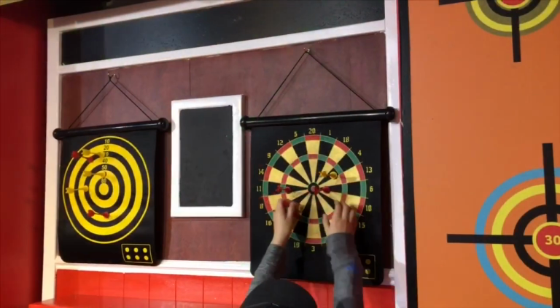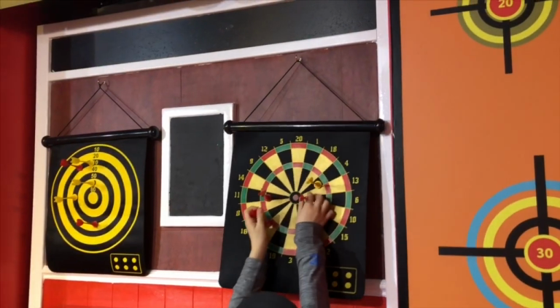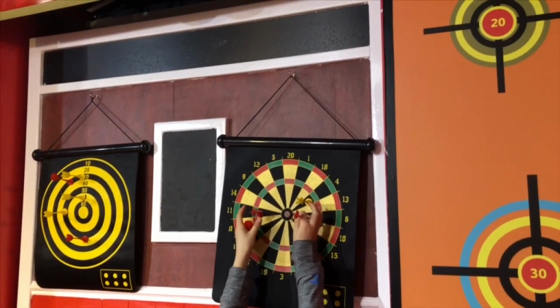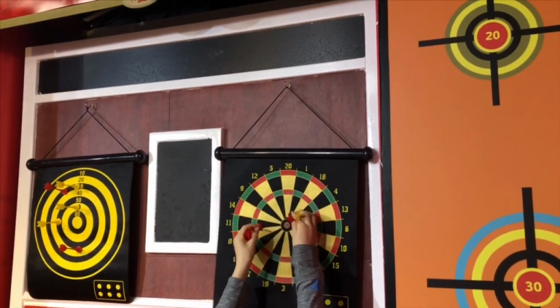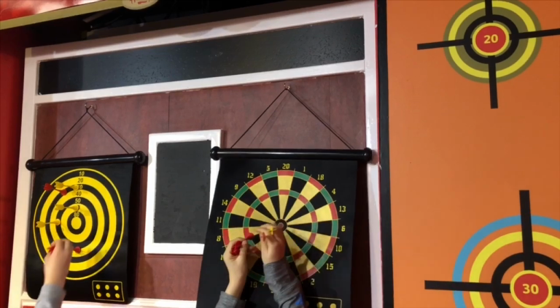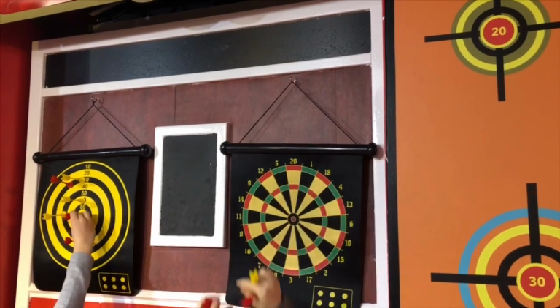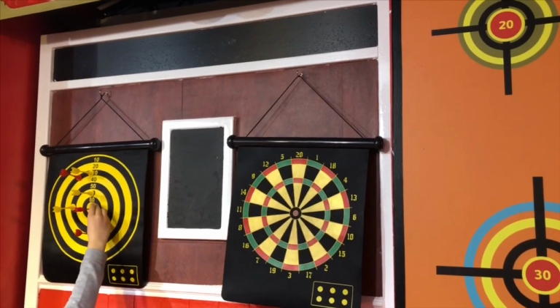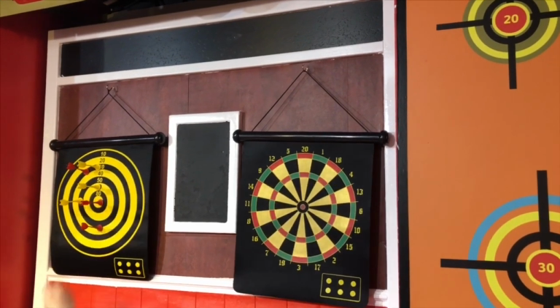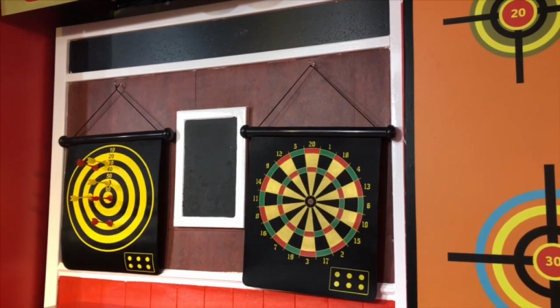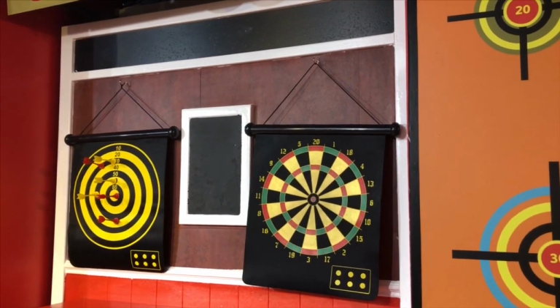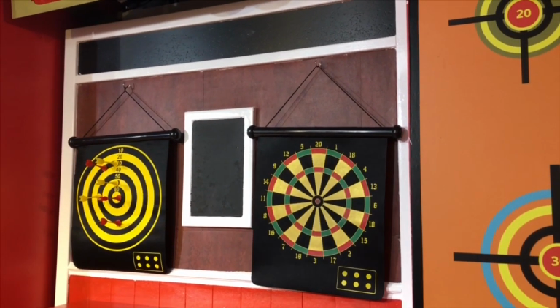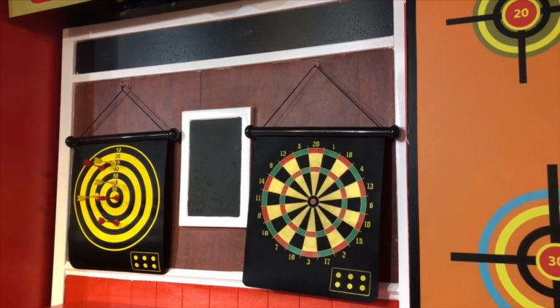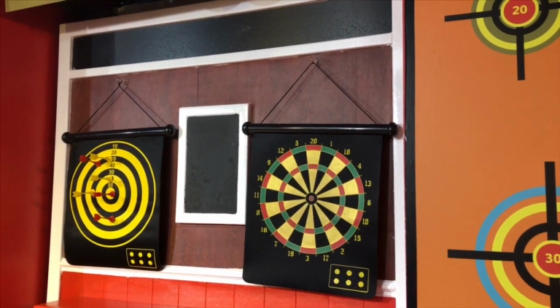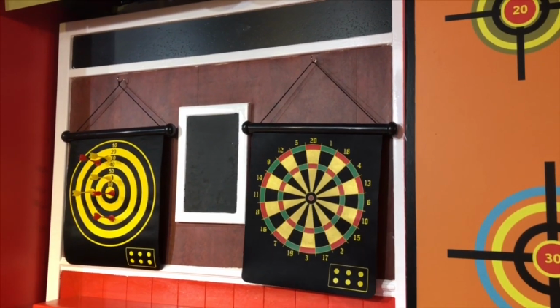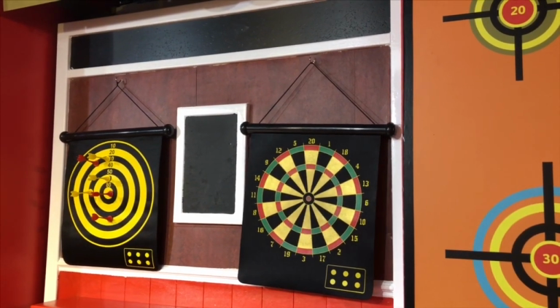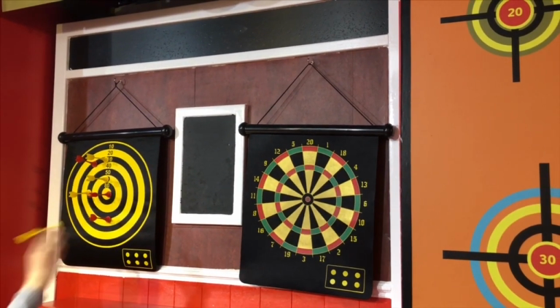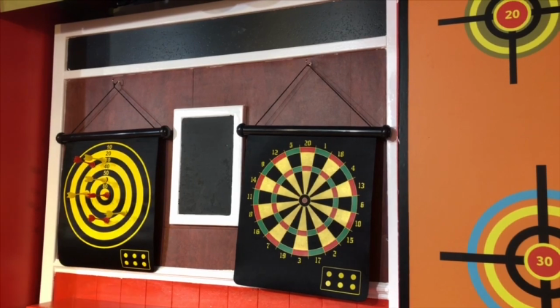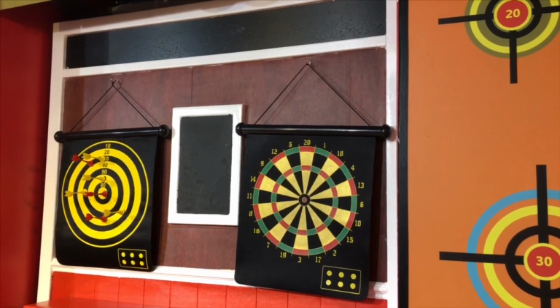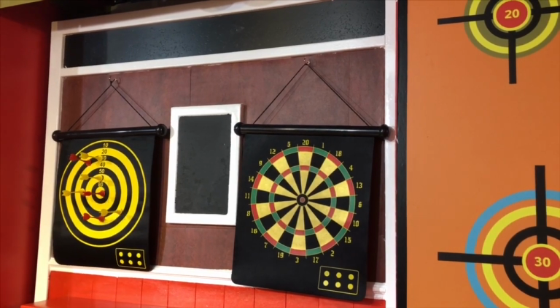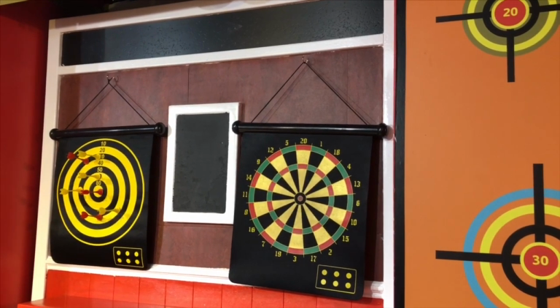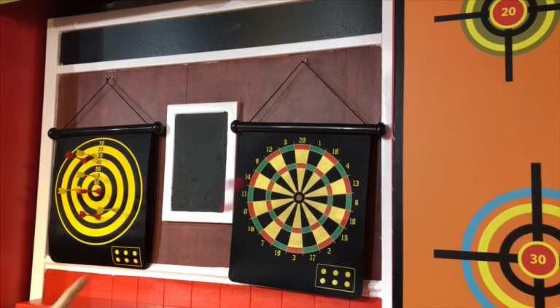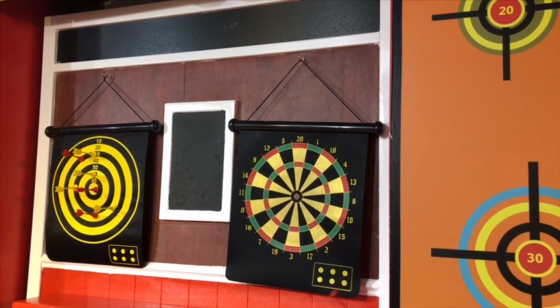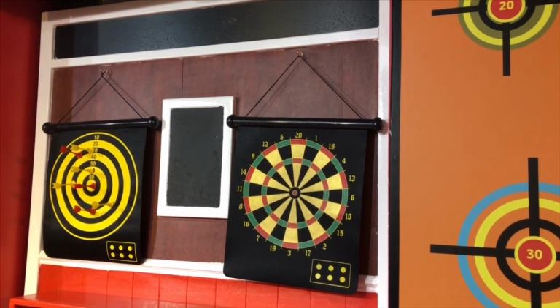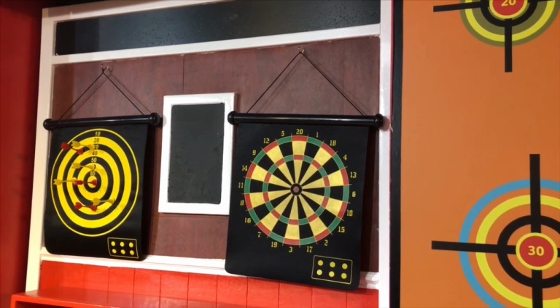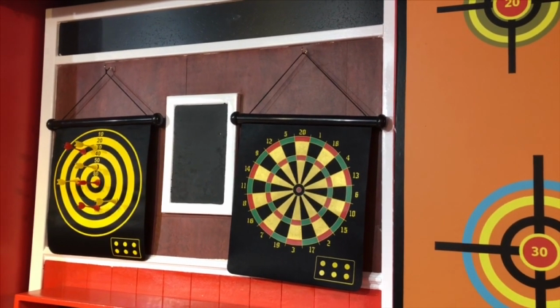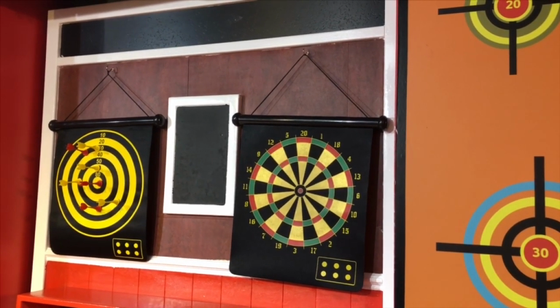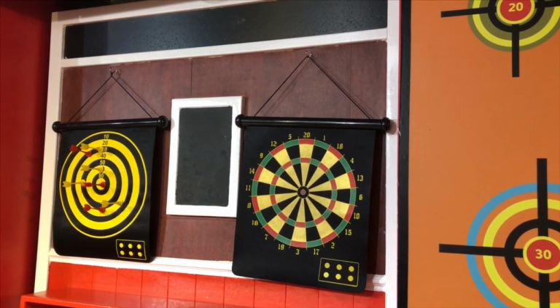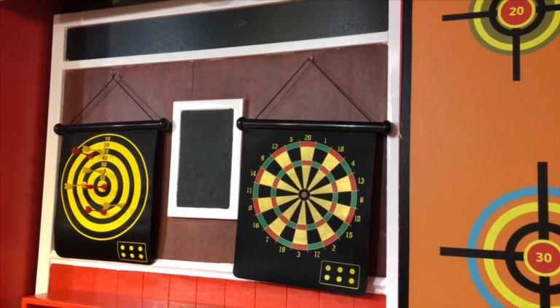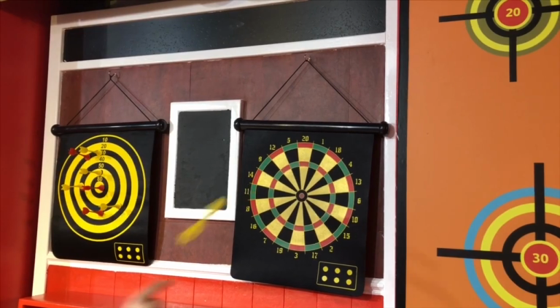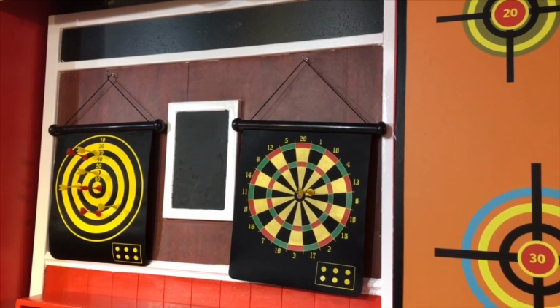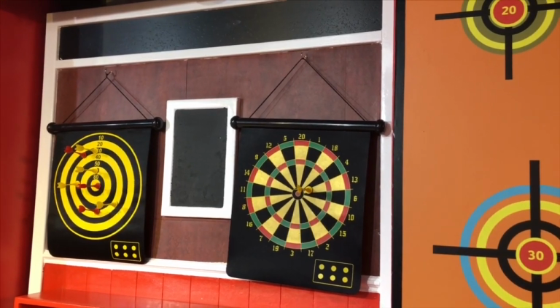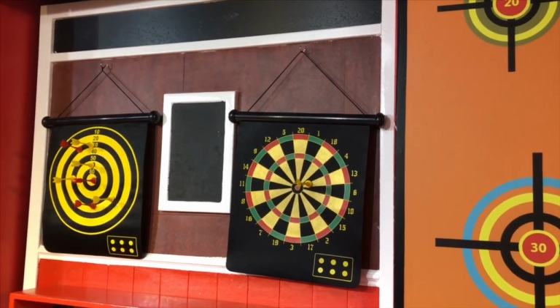It's time to play some games. Tiny Treasures and Tiny Treasures Mini find magnetic dart boards. Will they hit the bullseye? Close.